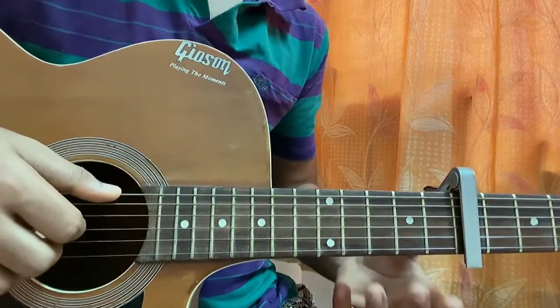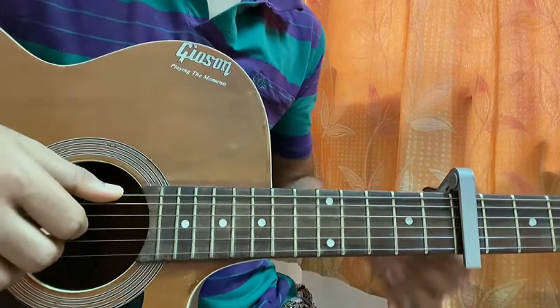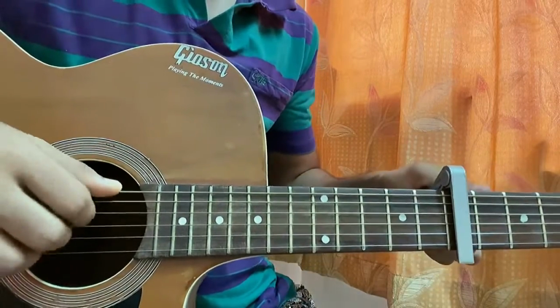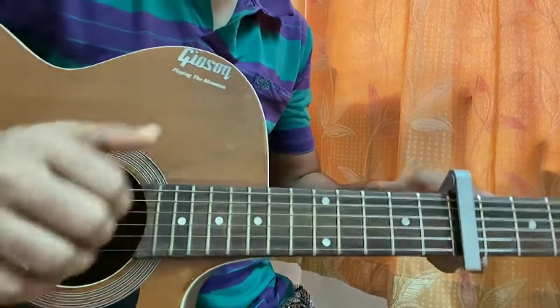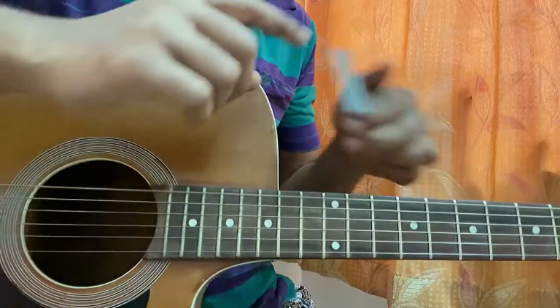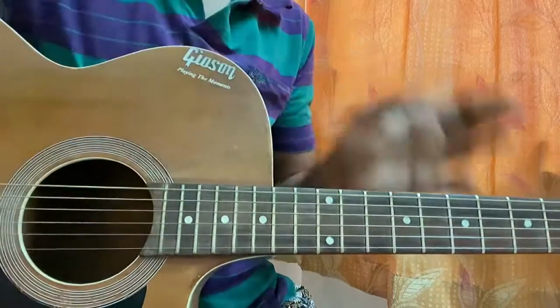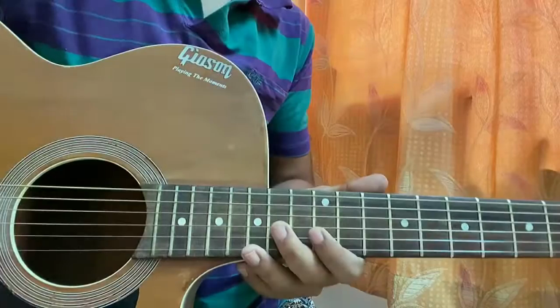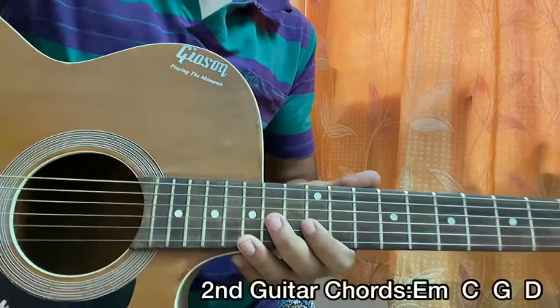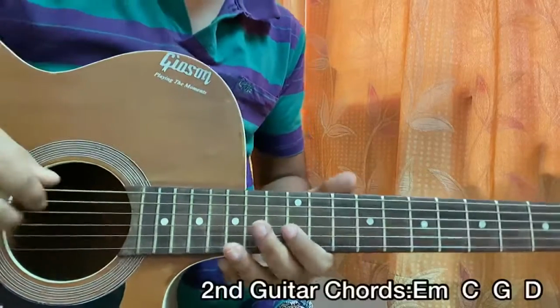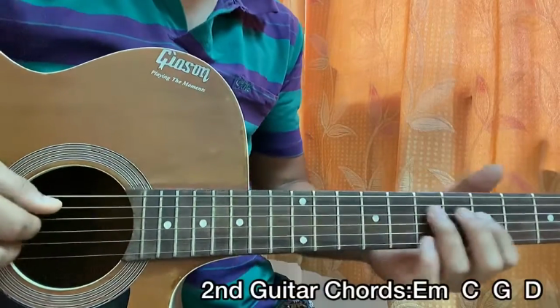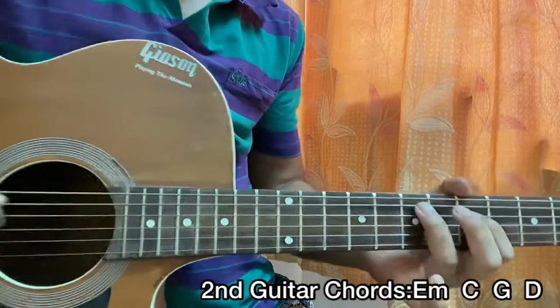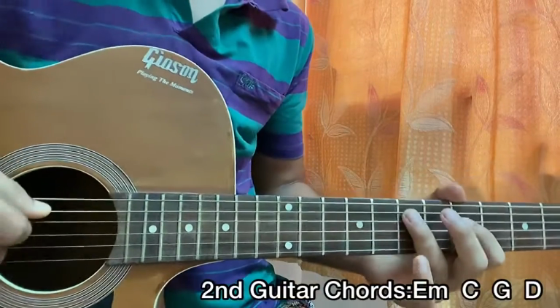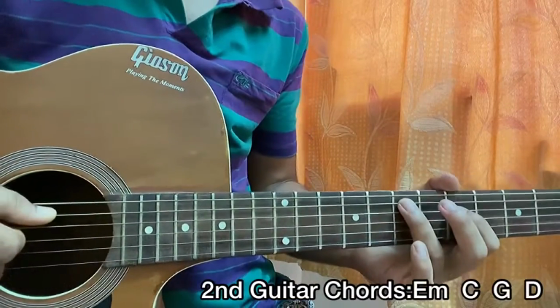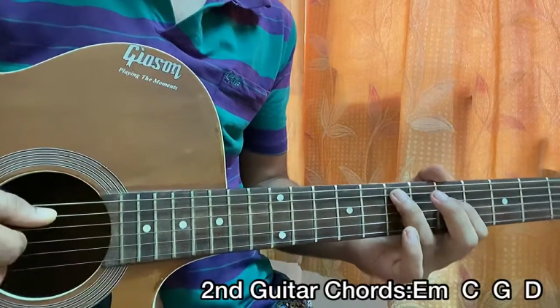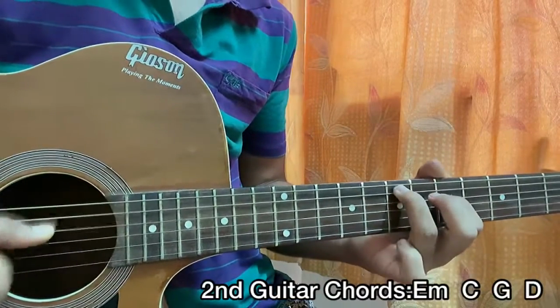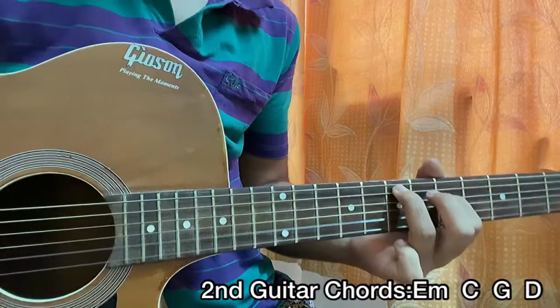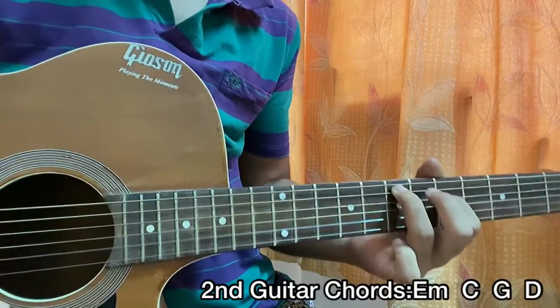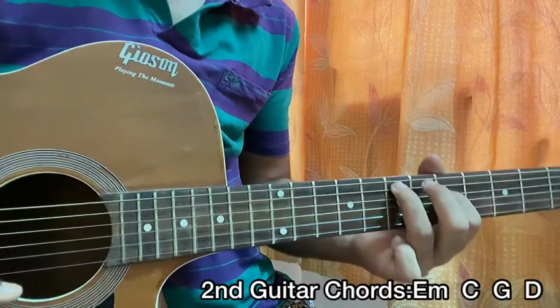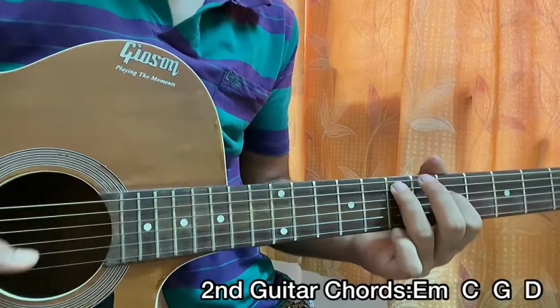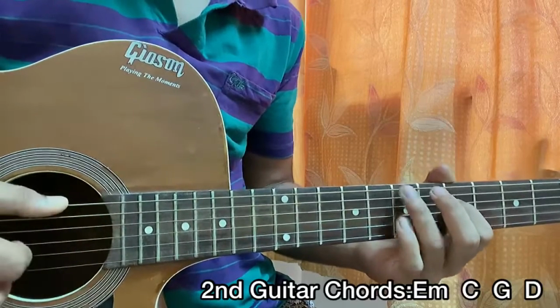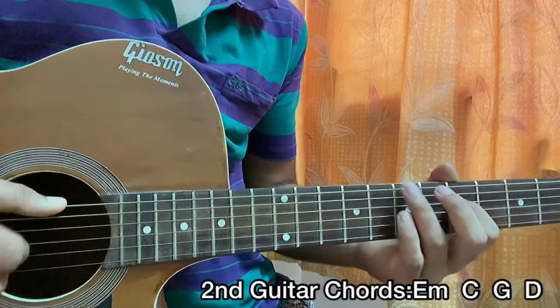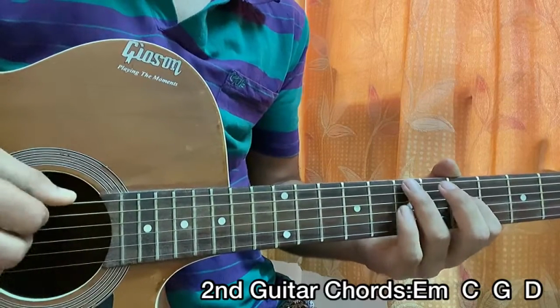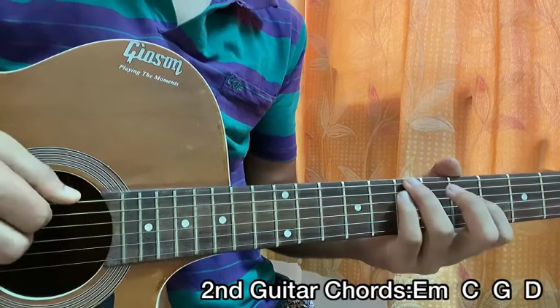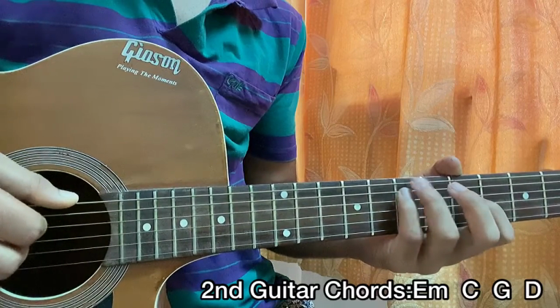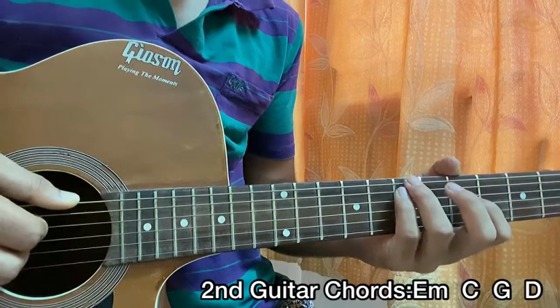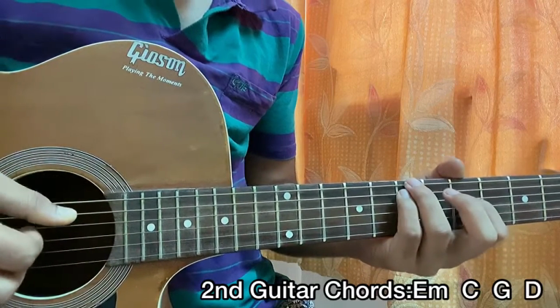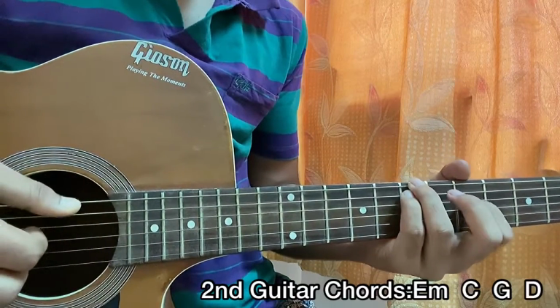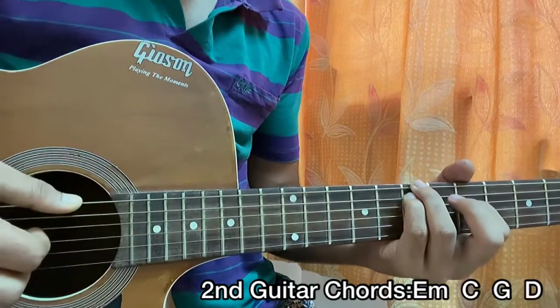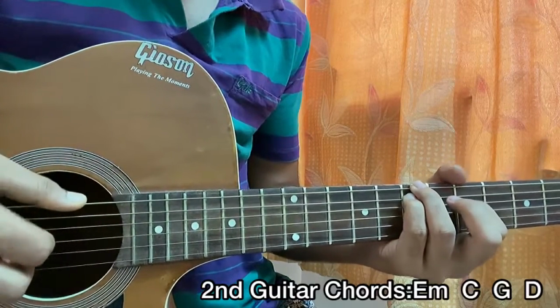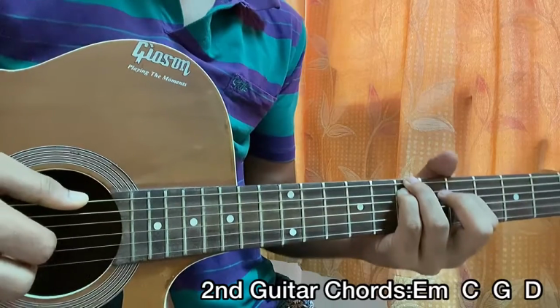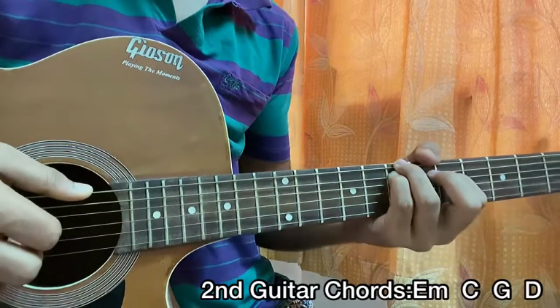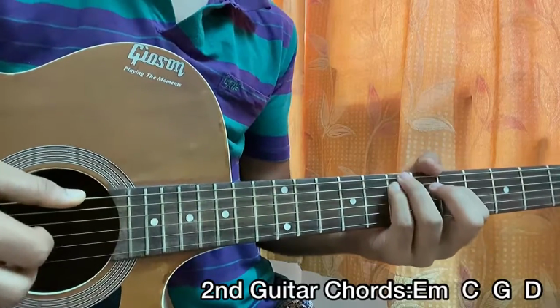That's almost everything for the whole song. Now if you want to have a look at the second guitar, it goes like this: we have this E minor chord shape - I call it 'dark E minor'. I play 7 on the e, 7 on the A, 5 on the D, open B, open G, open high e.